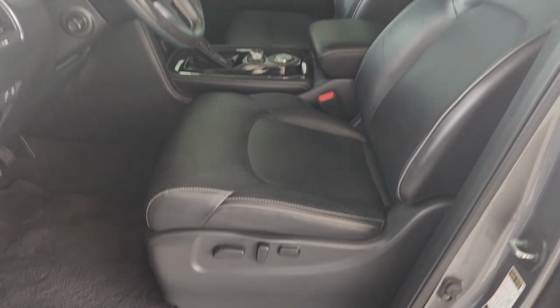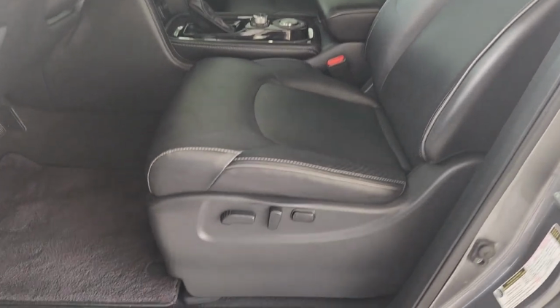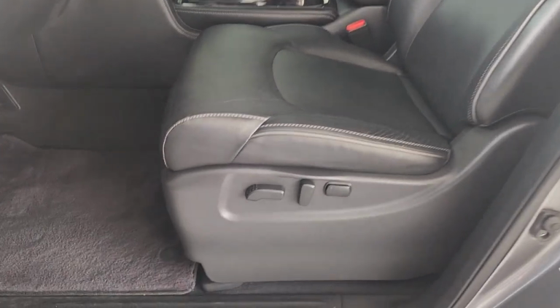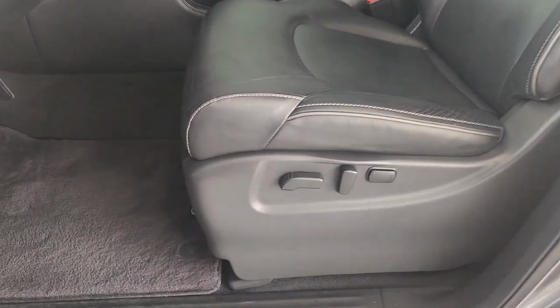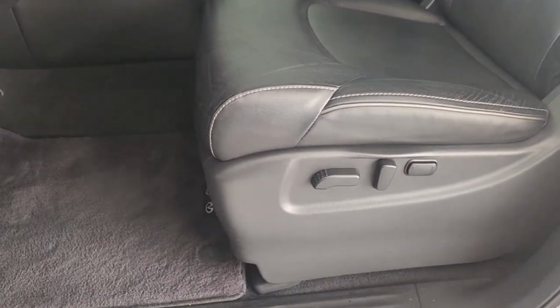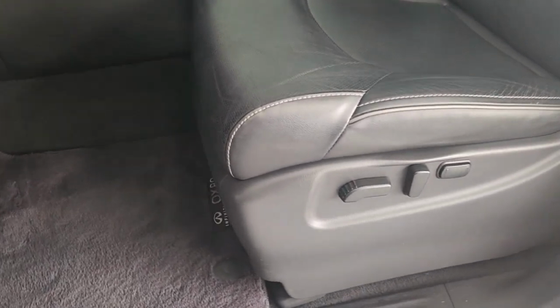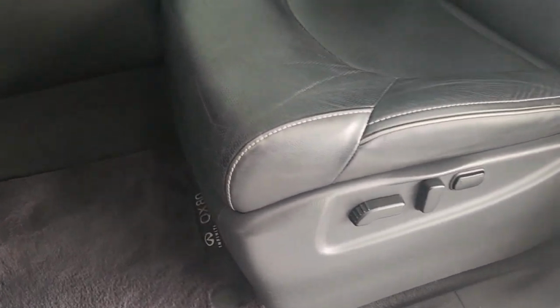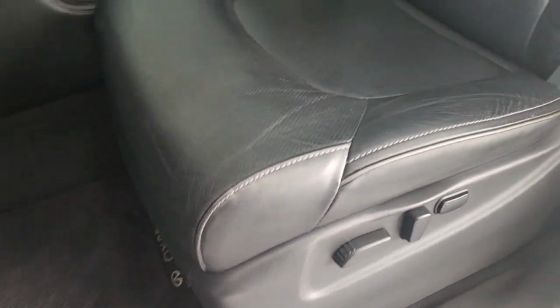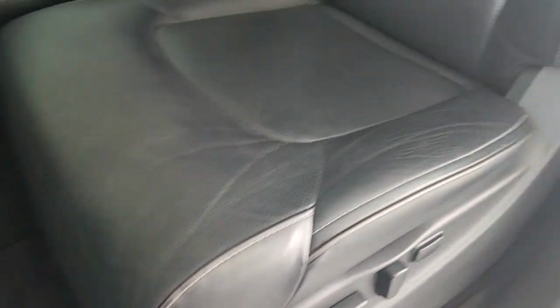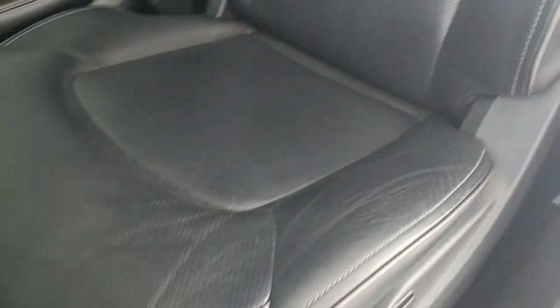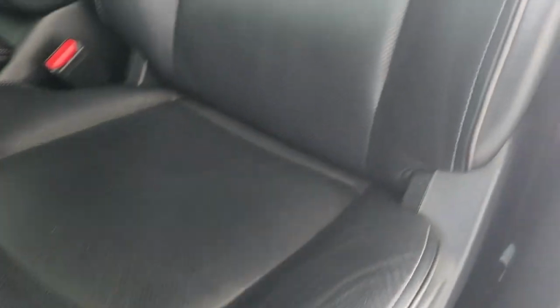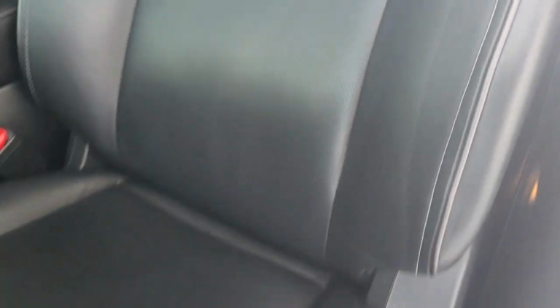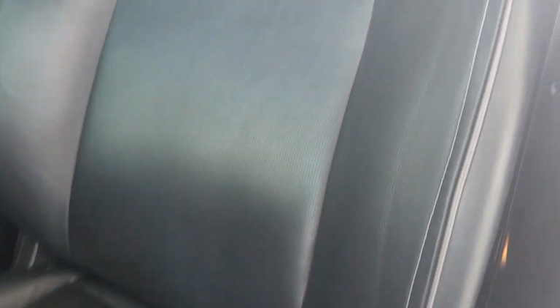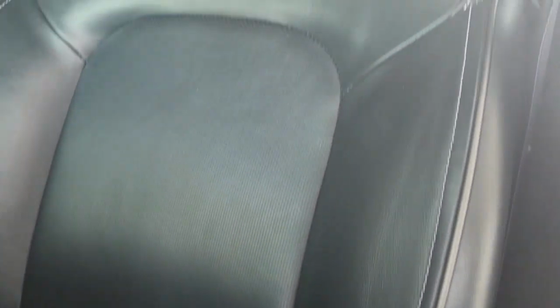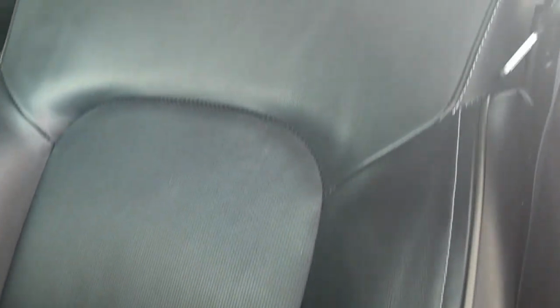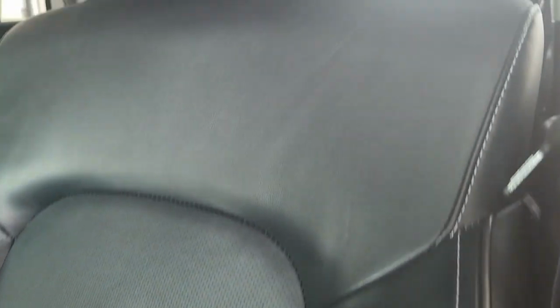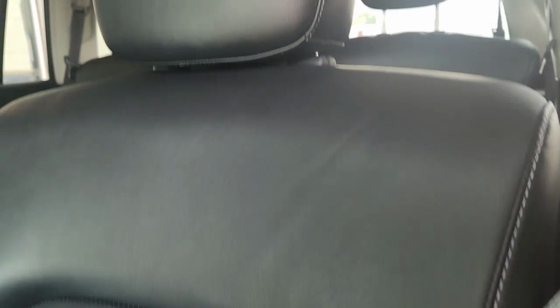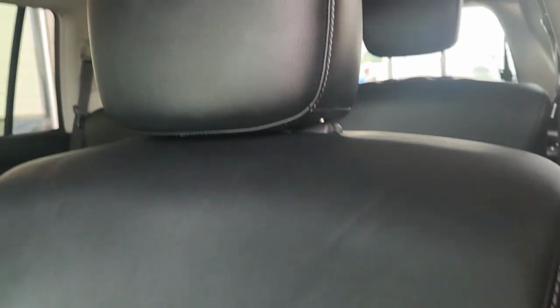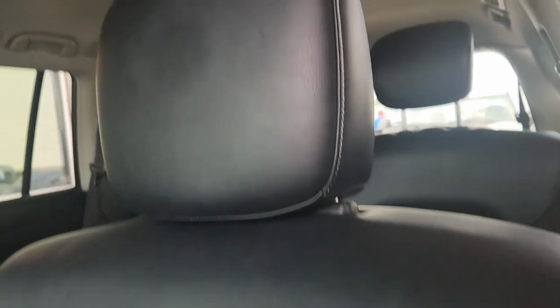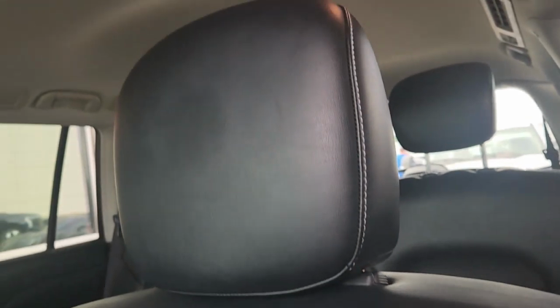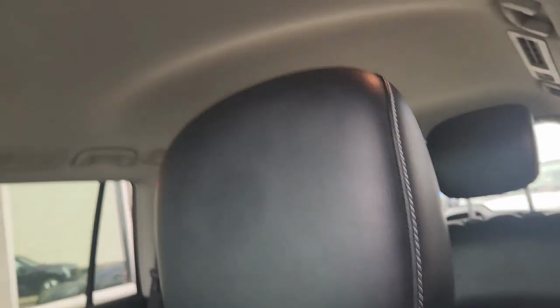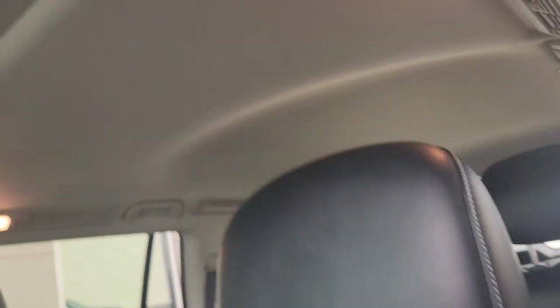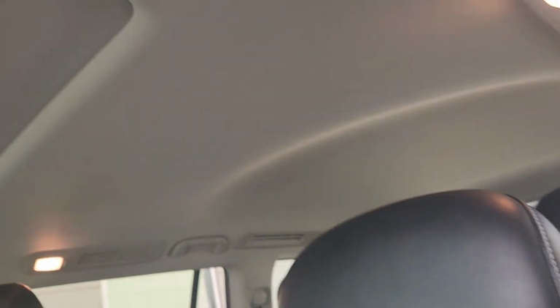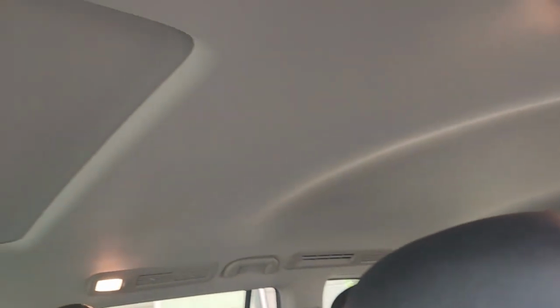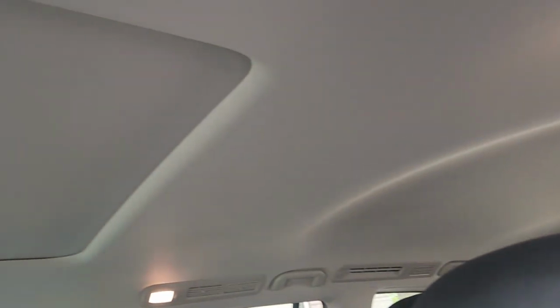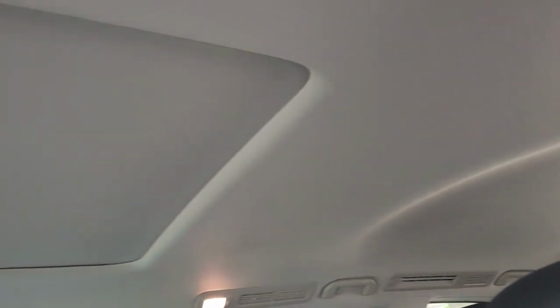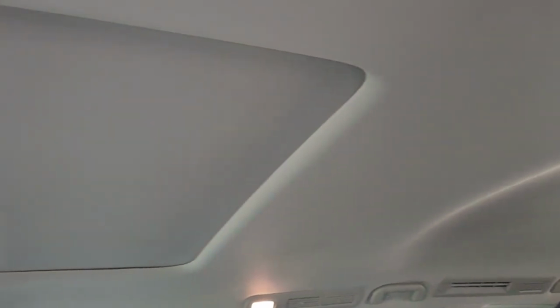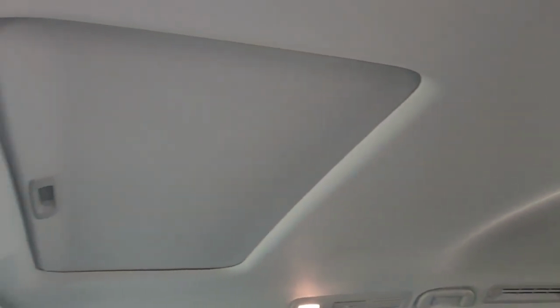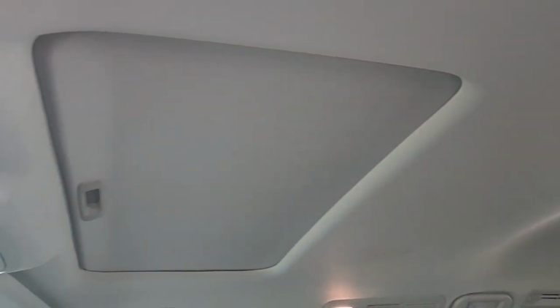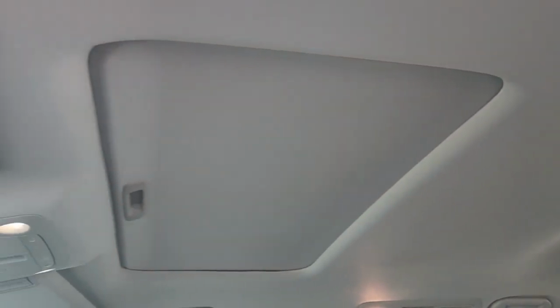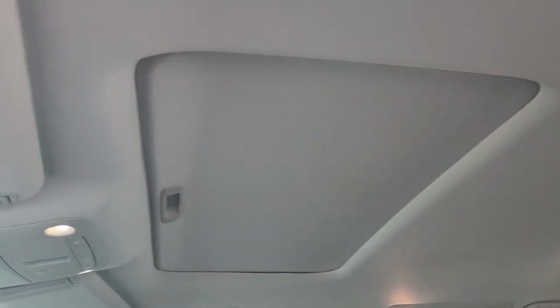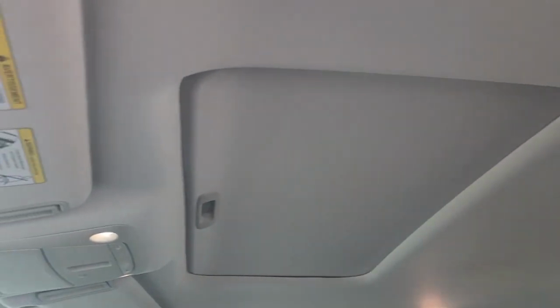Bold strength blends with high-end luxury in the sophisticated QX80. See for yourself when you take it out for a test drive. Our professional staff looks forward to giving you excellent service.